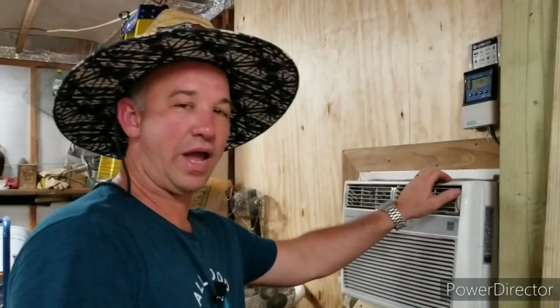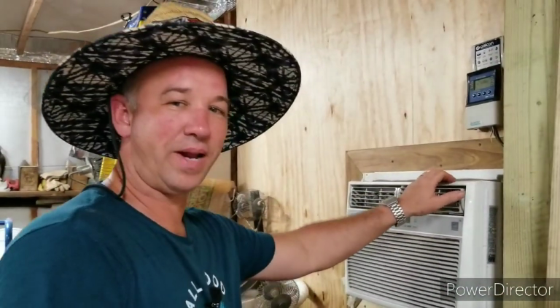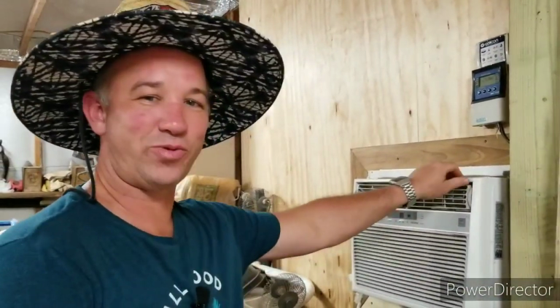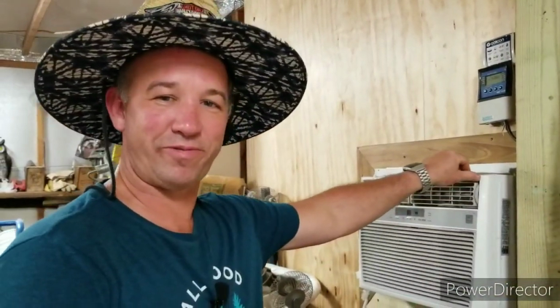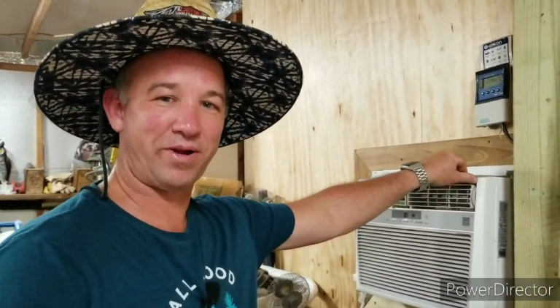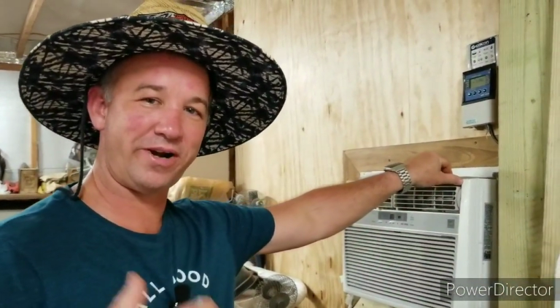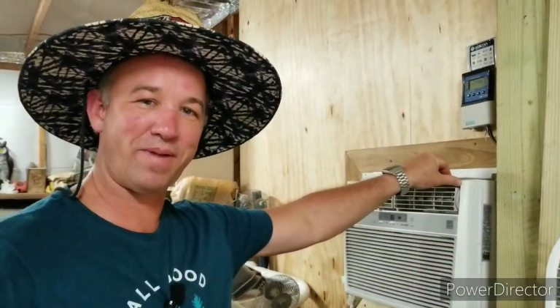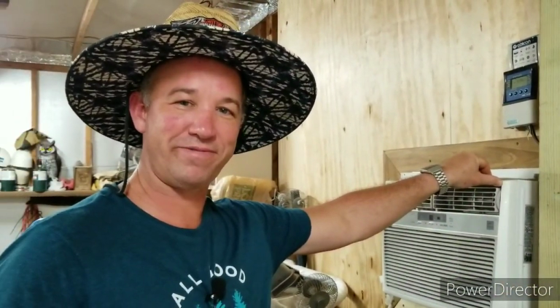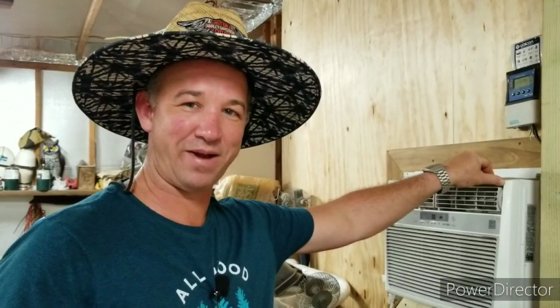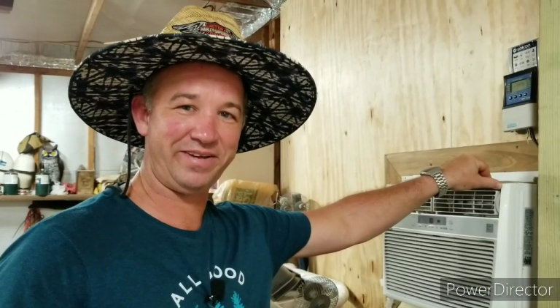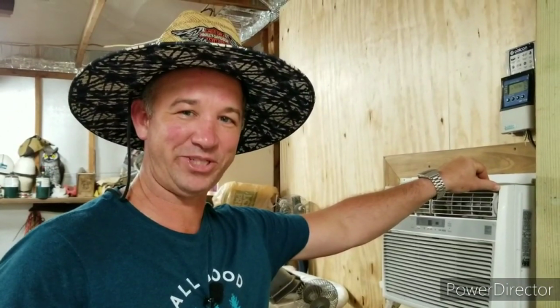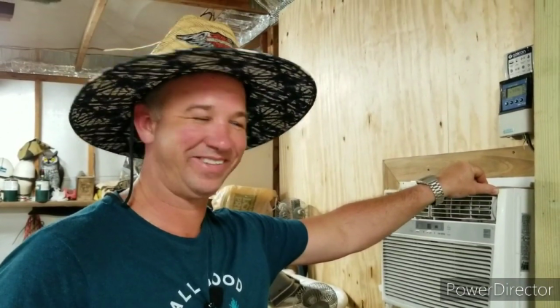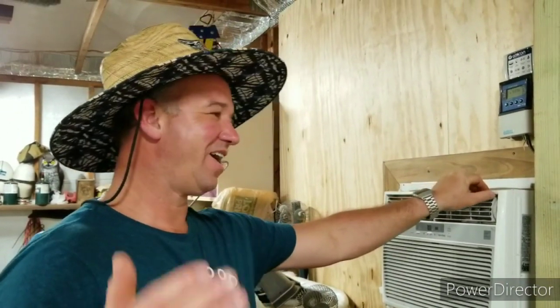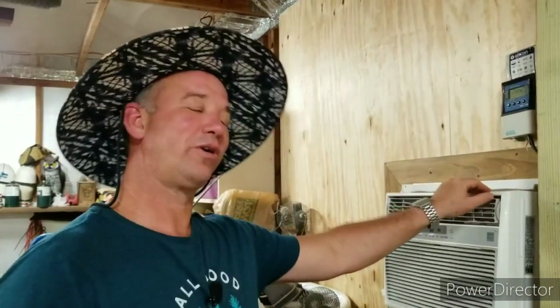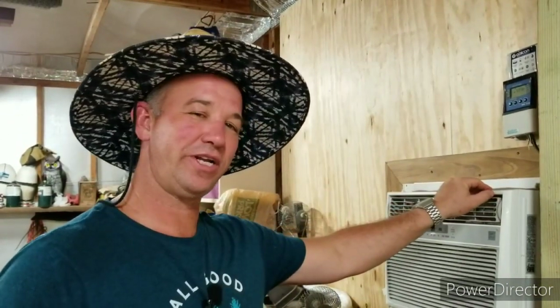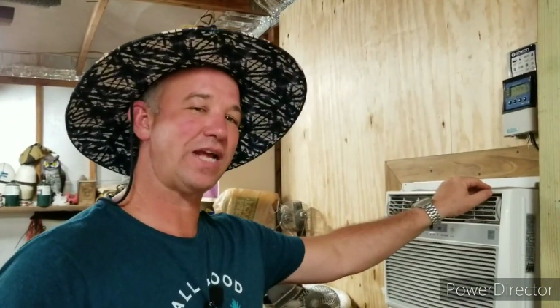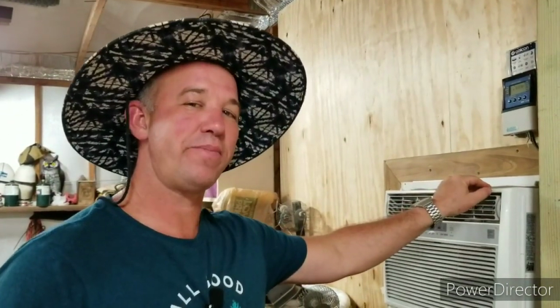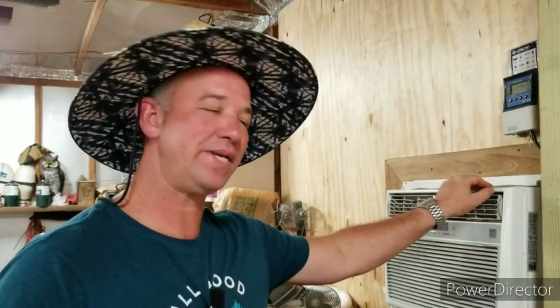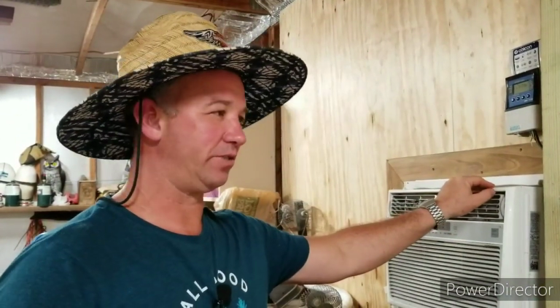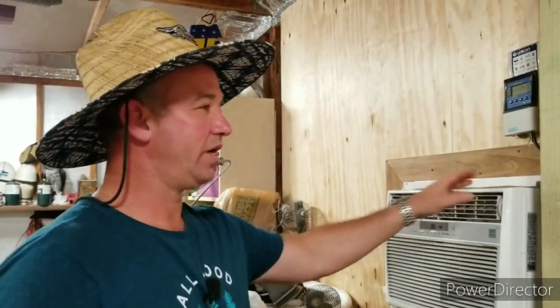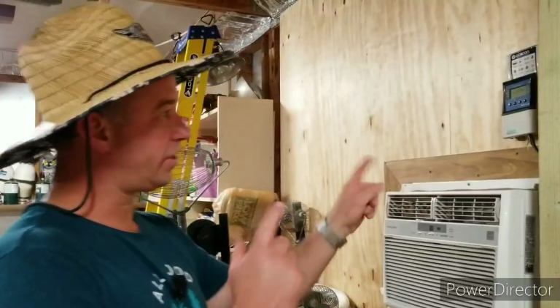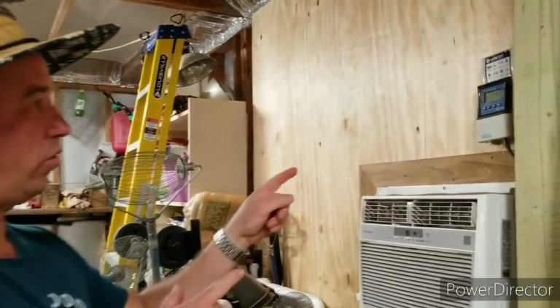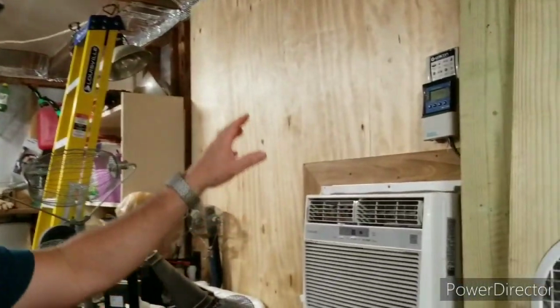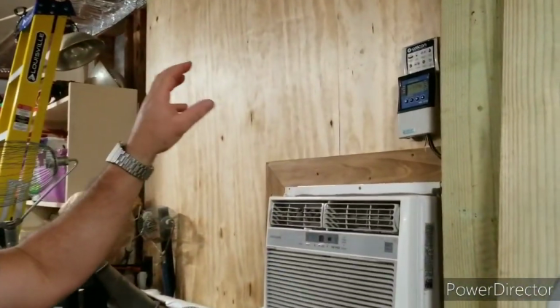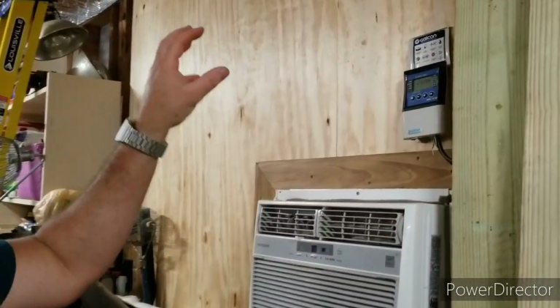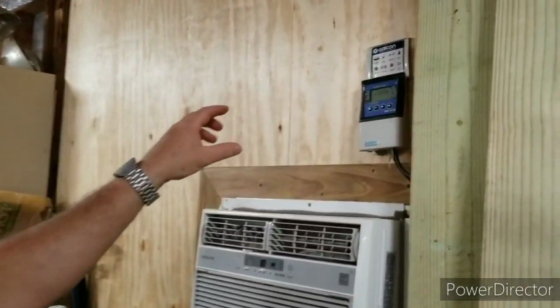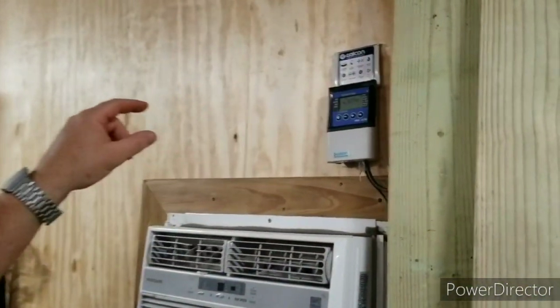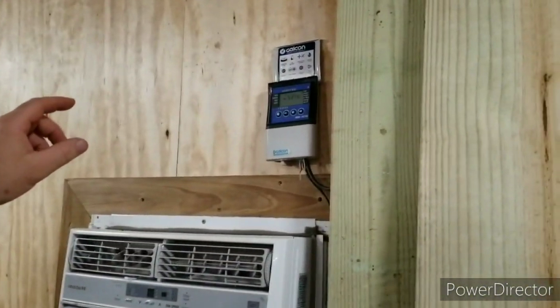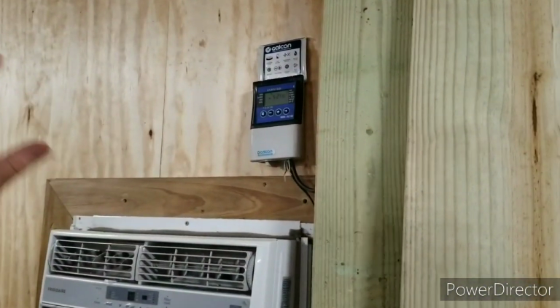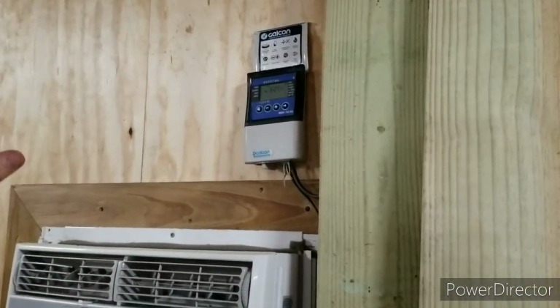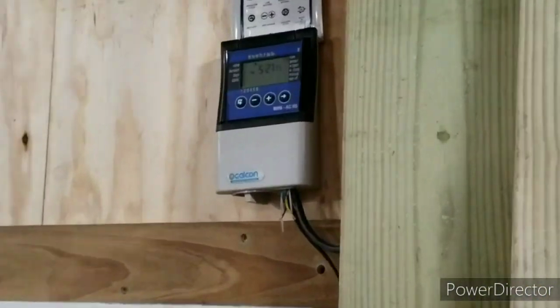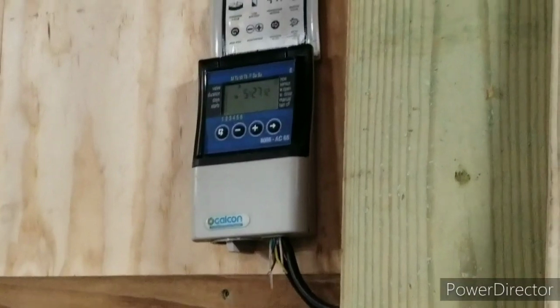Hey everybody, this is Randall from Floribama Homesteader and my wife, the camera lady, Michelle. What we're going to show you today is our intermittent mist system. If you look up here on the wall, I have our mist controller mounted and I'm going to show you this real quick.